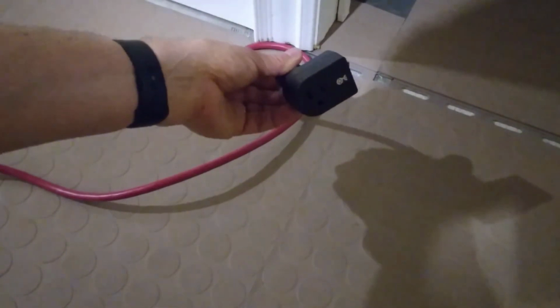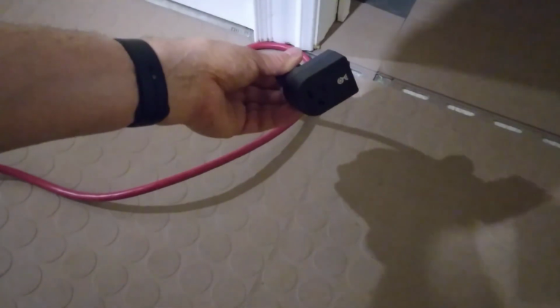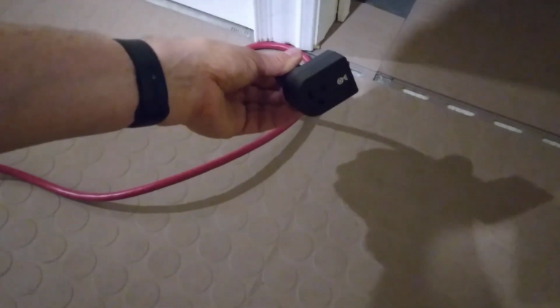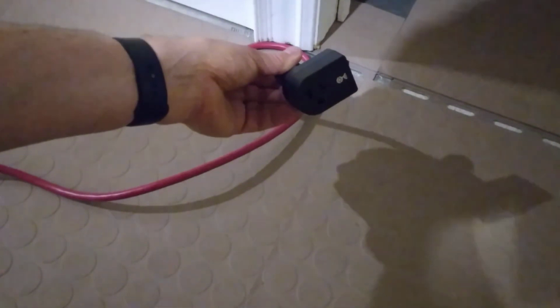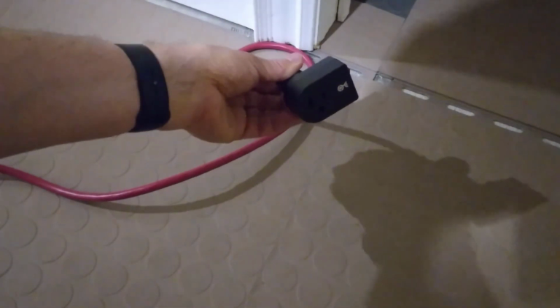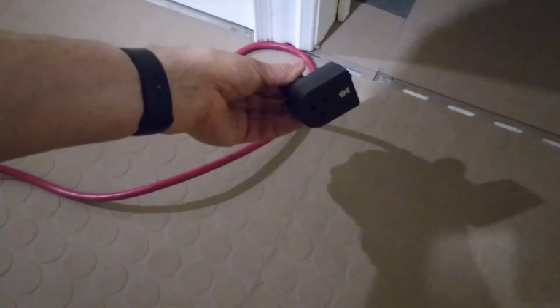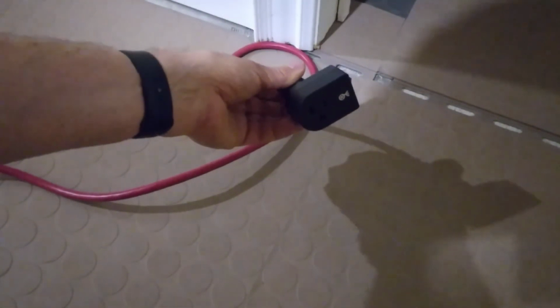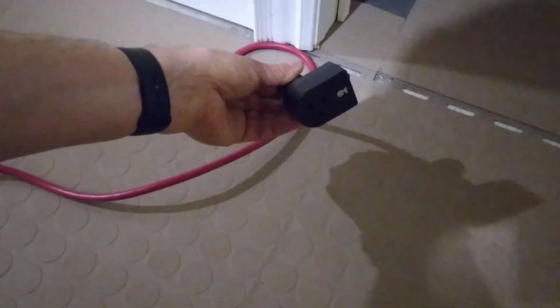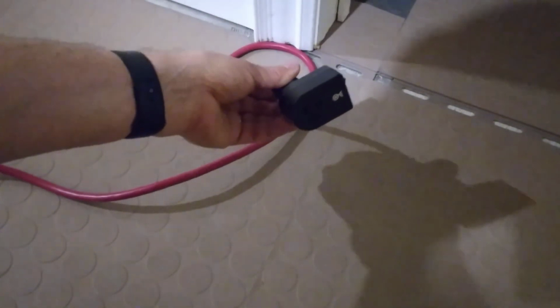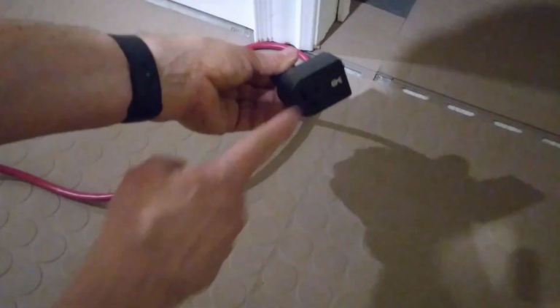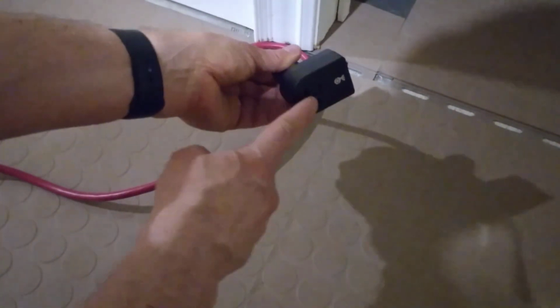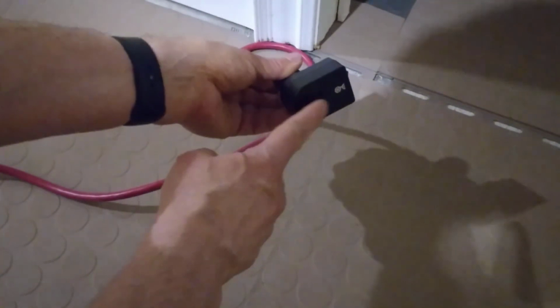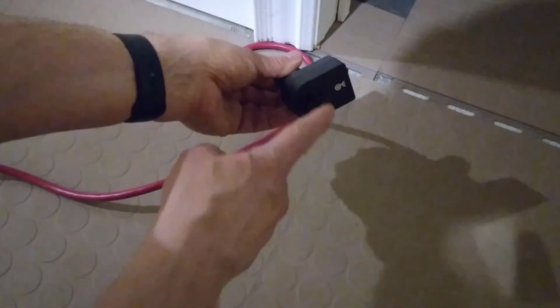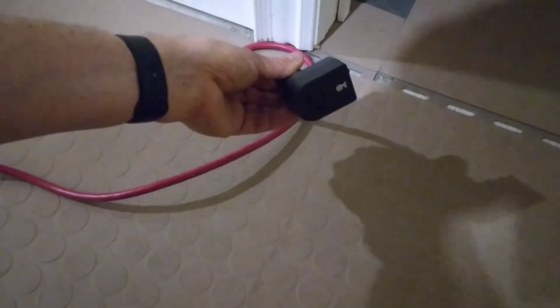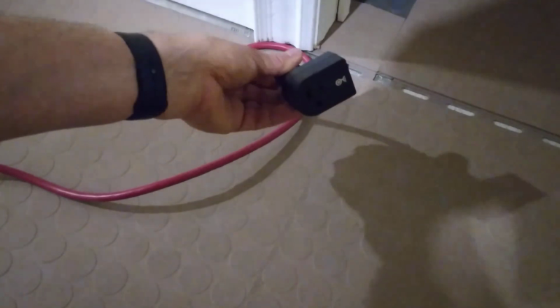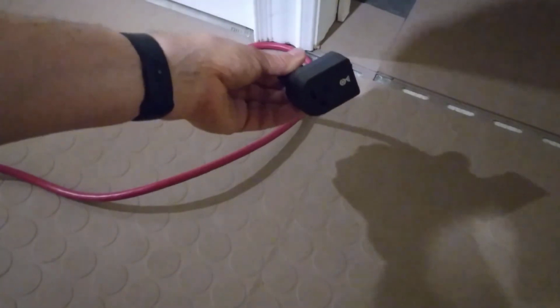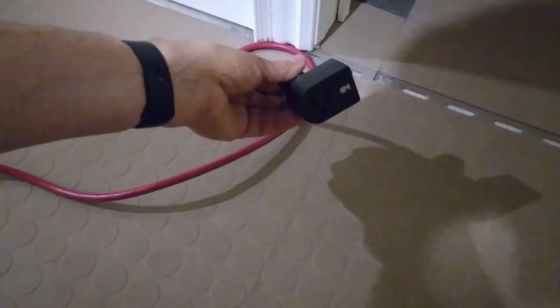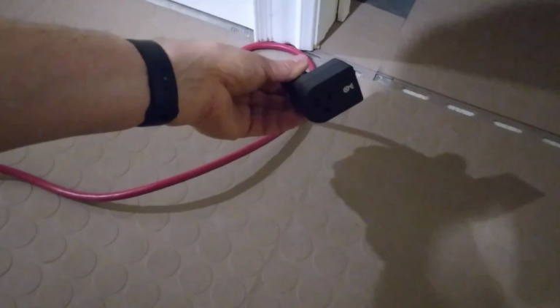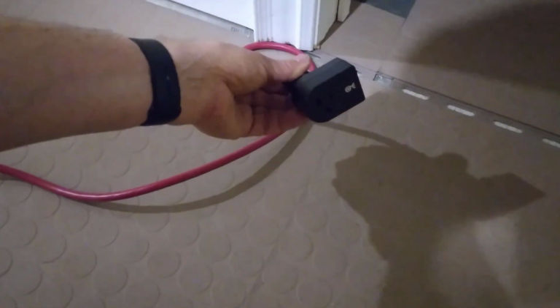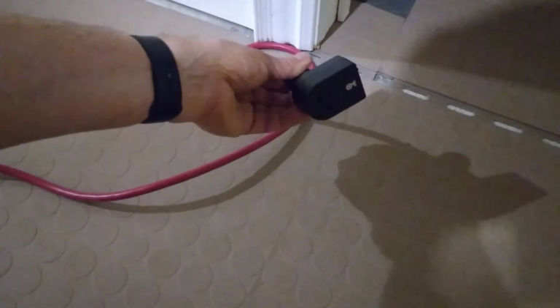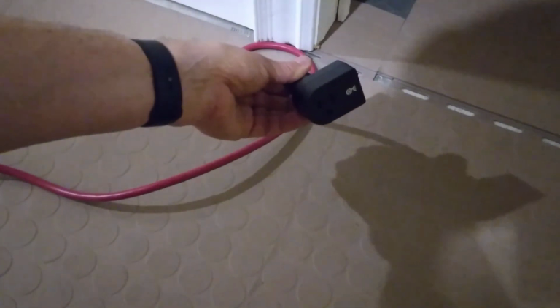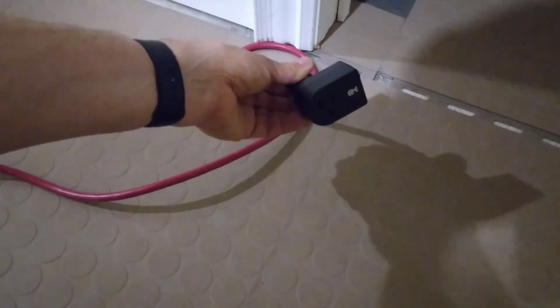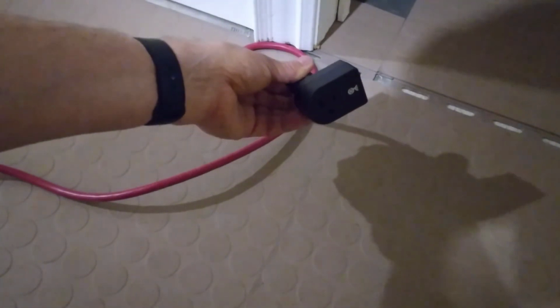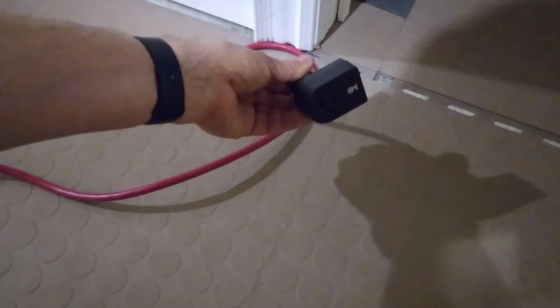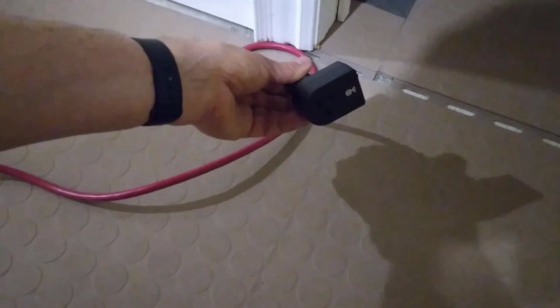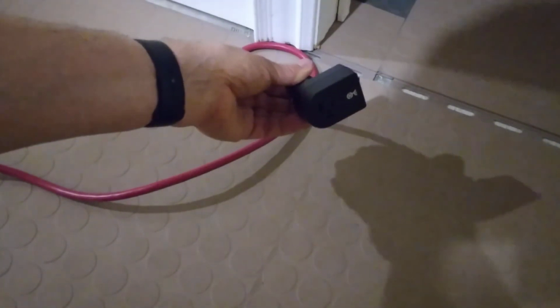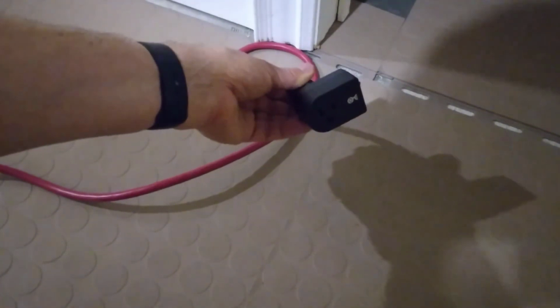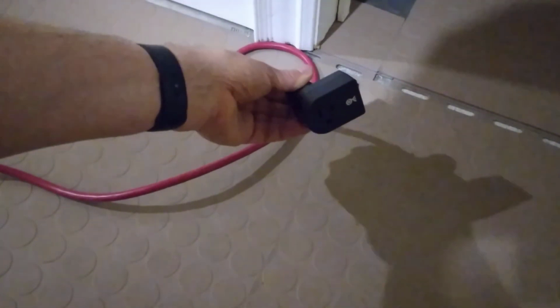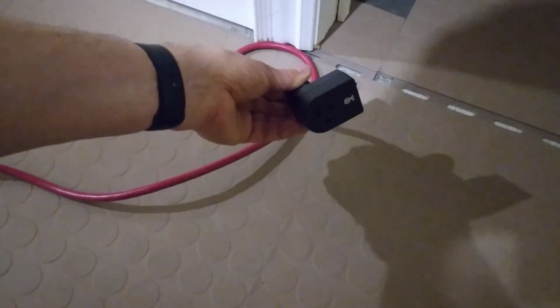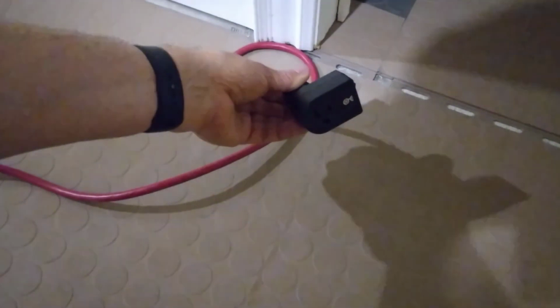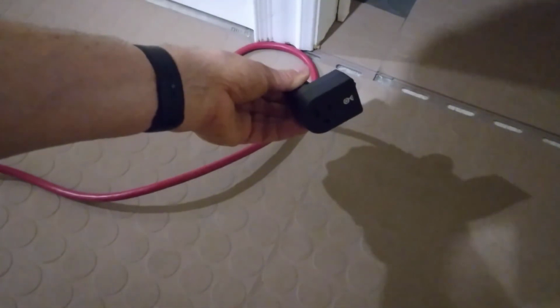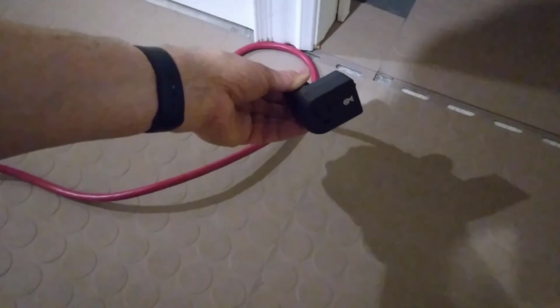The next step is to run an extension cord from this plug to an area in that room where we can hang a light bulb. So let's go ahead and do that.